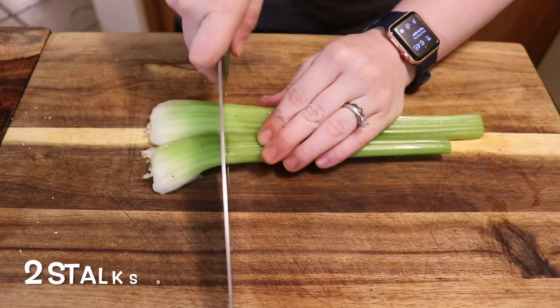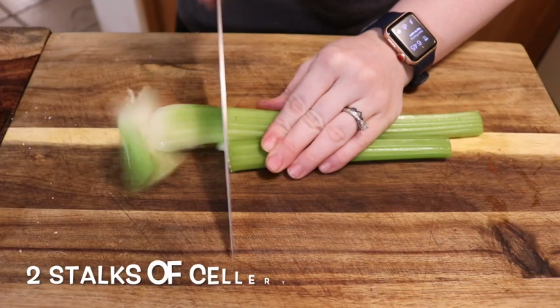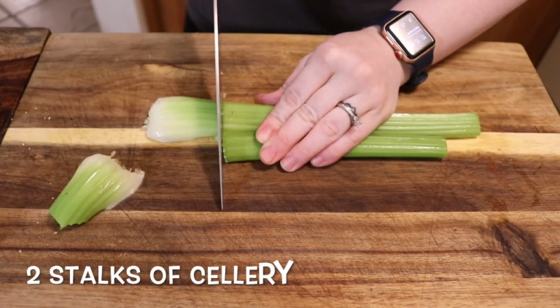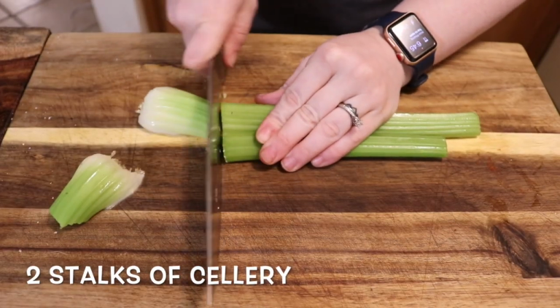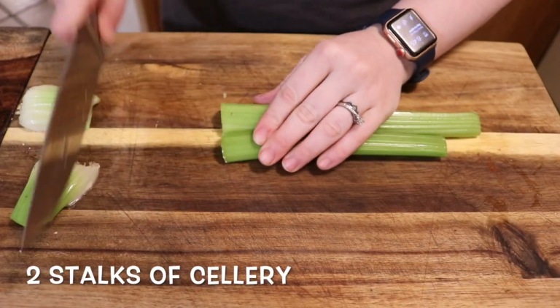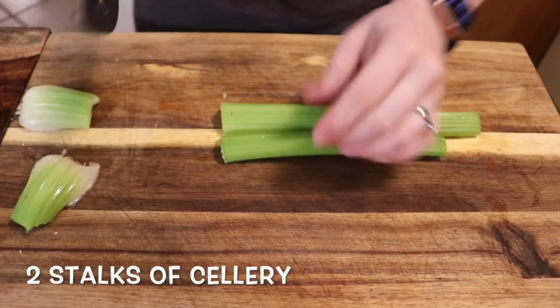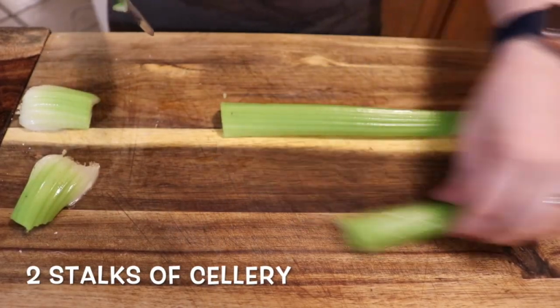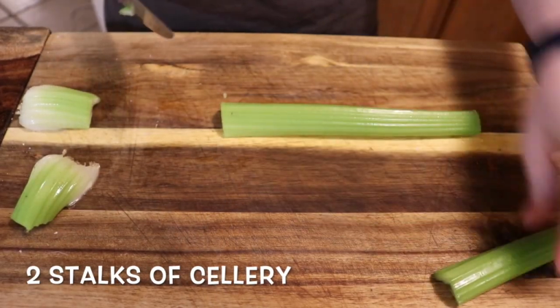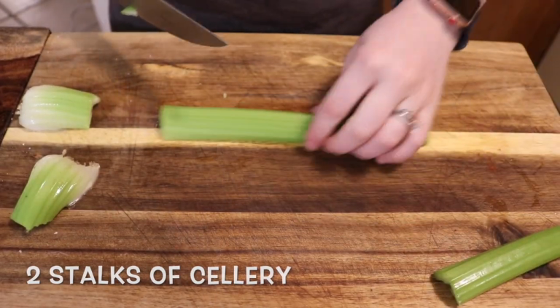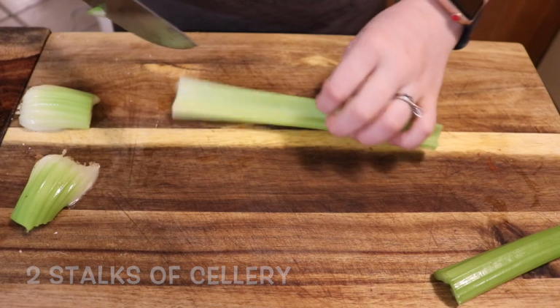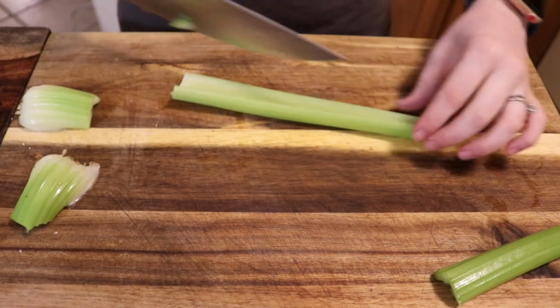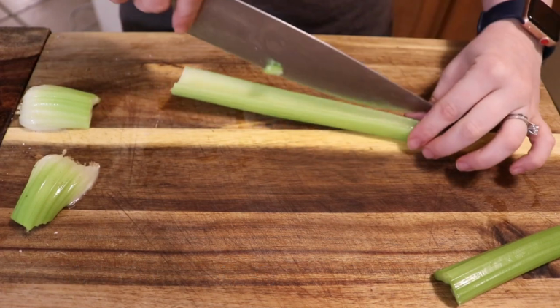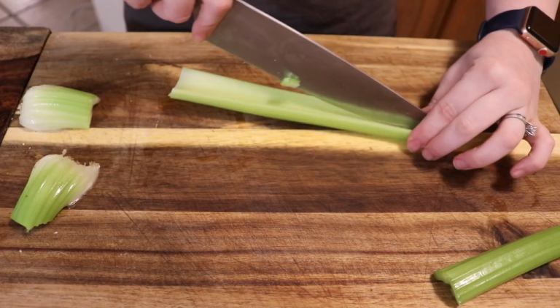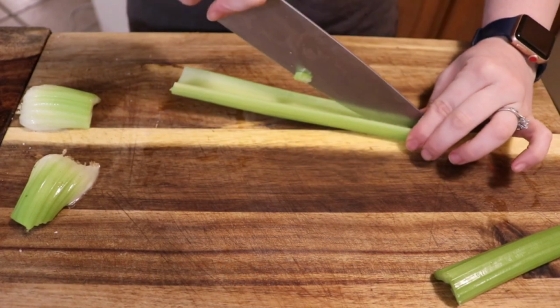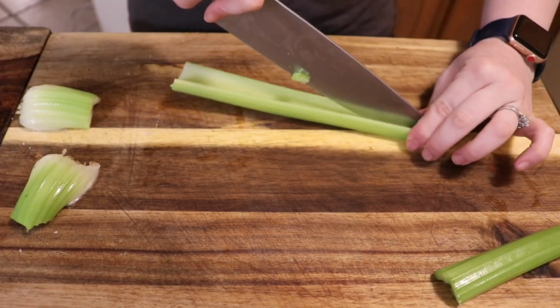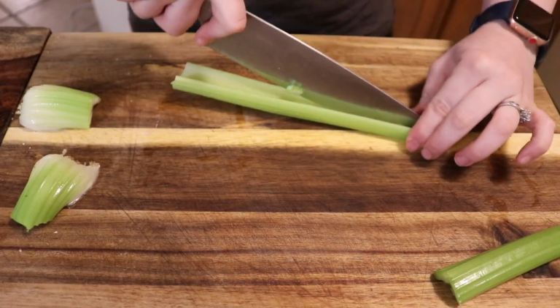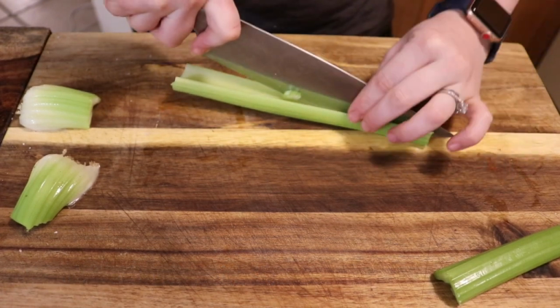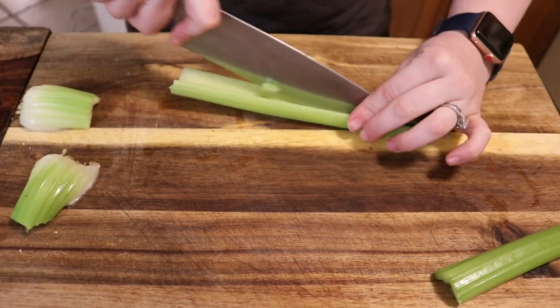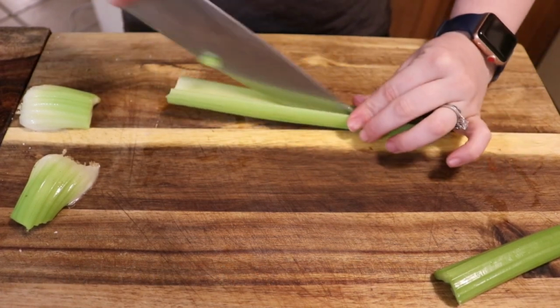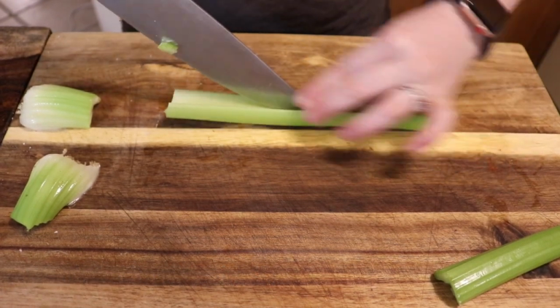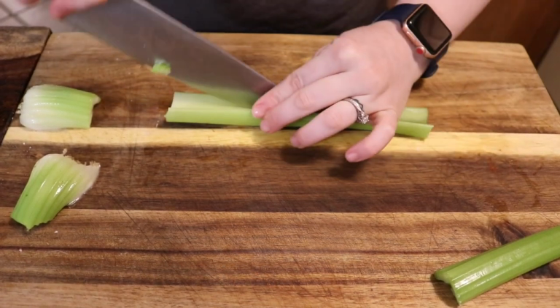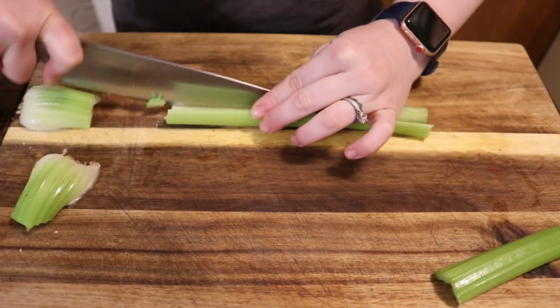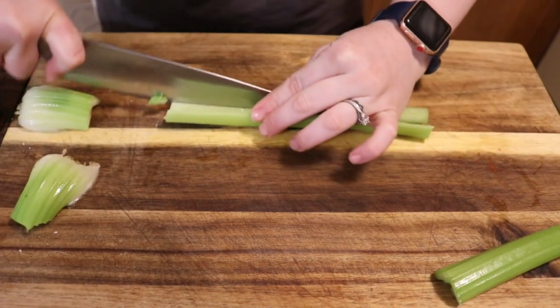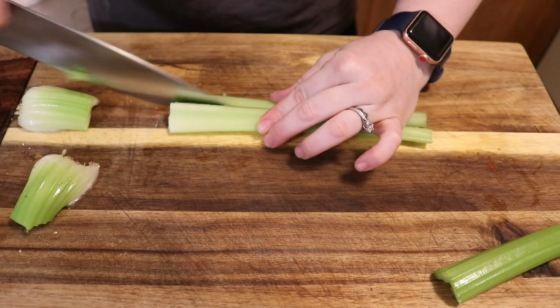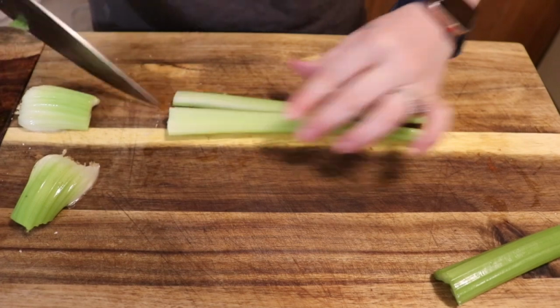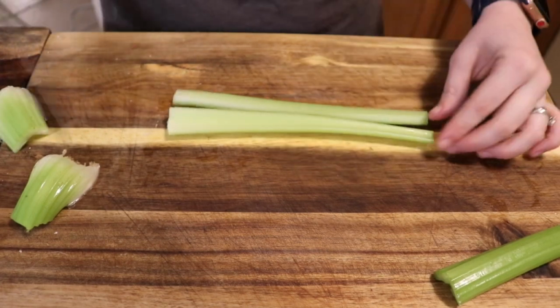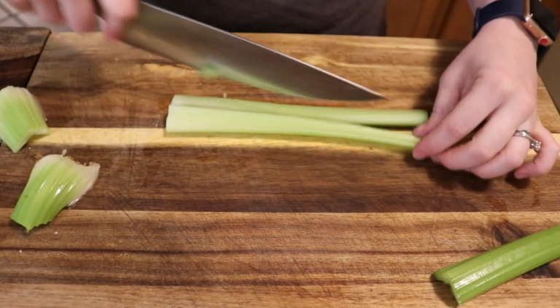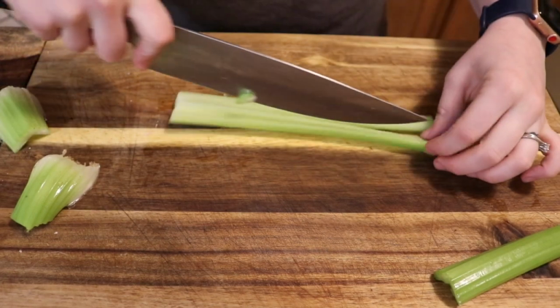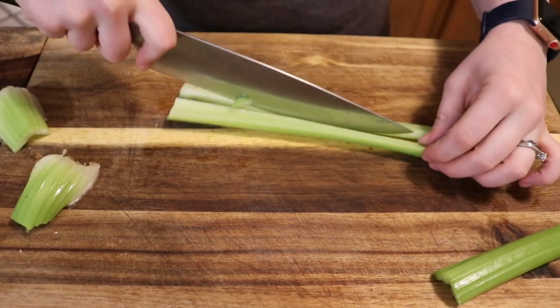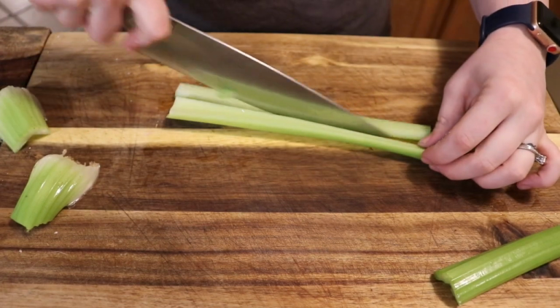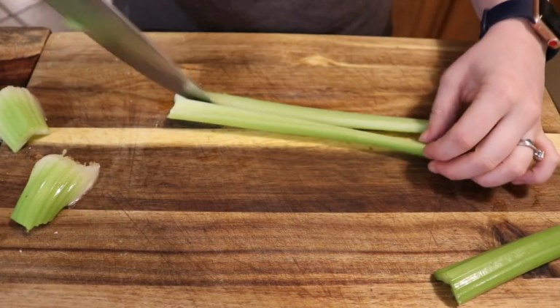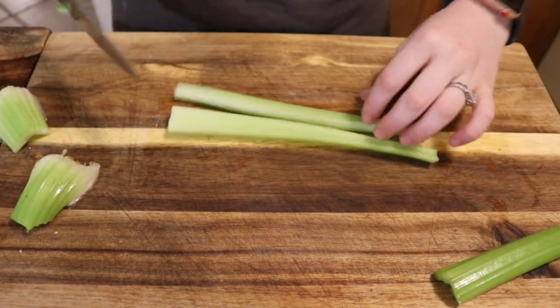While both of those are in the oven, we're gonna go ahead and small dice some celery. I split the celery down the center just to get smaller chunks, and then we're just gonna go ahead and dice it up.